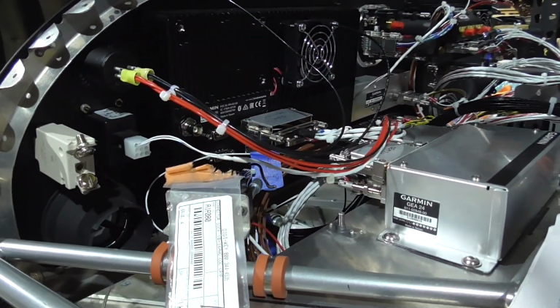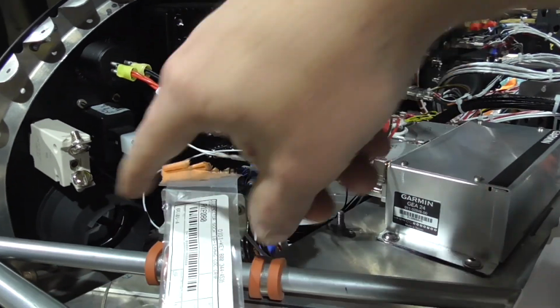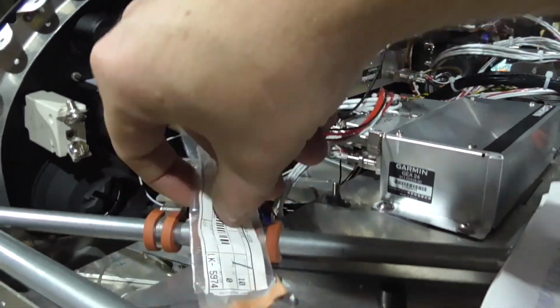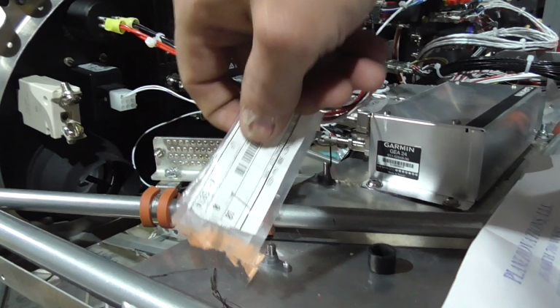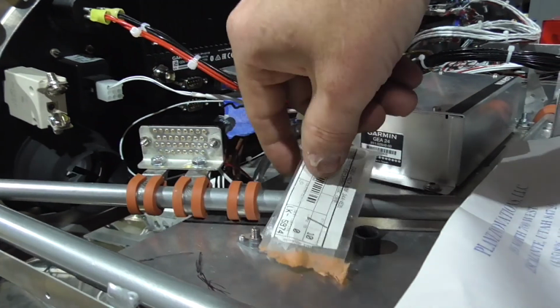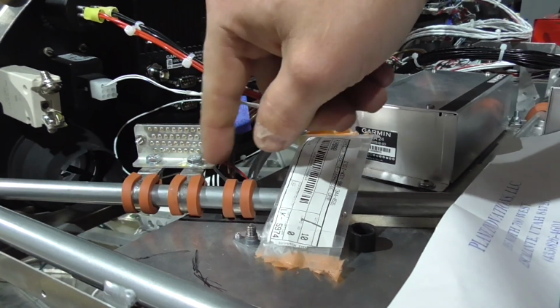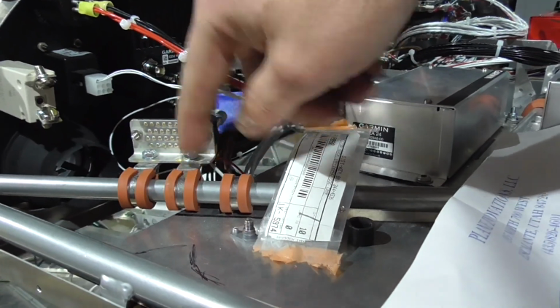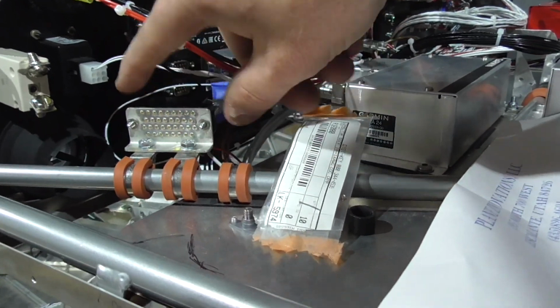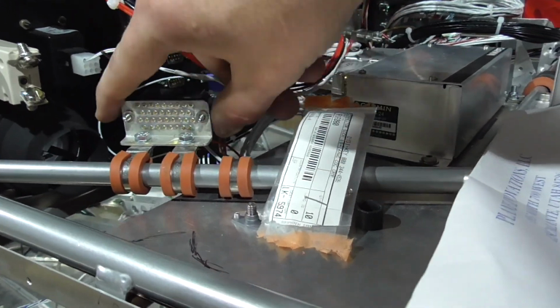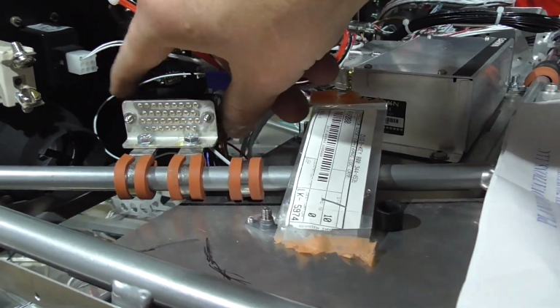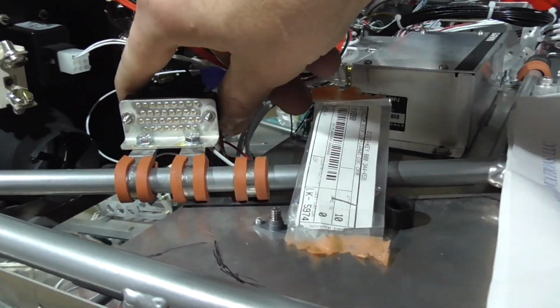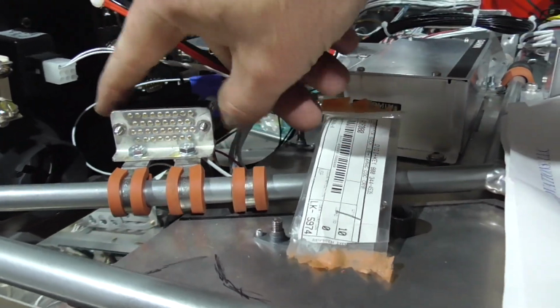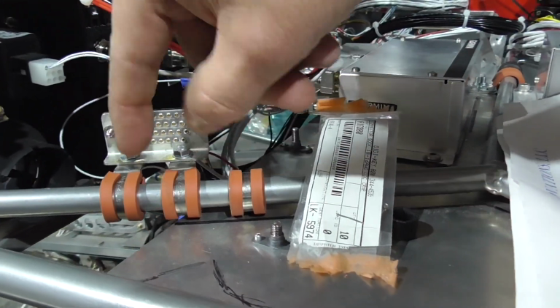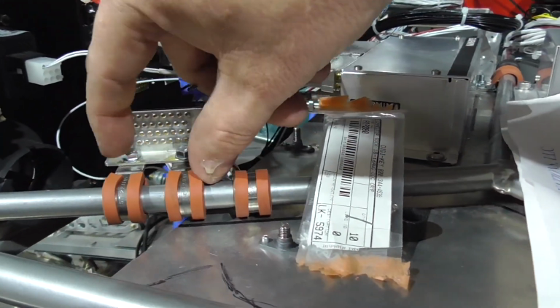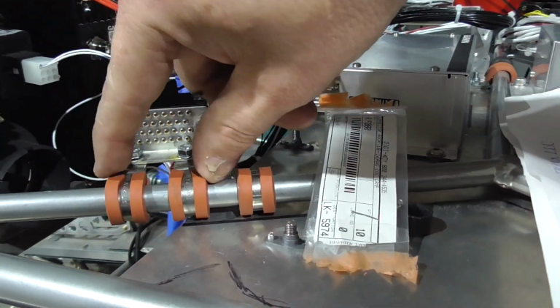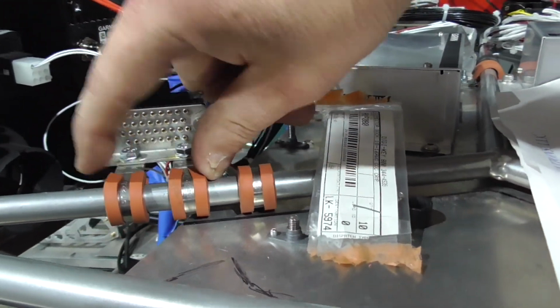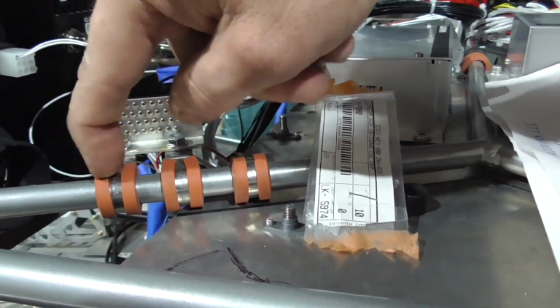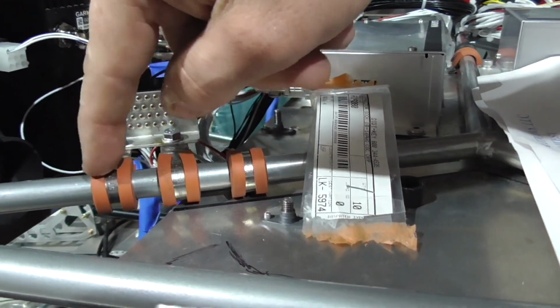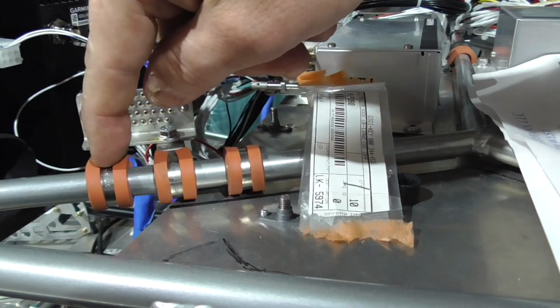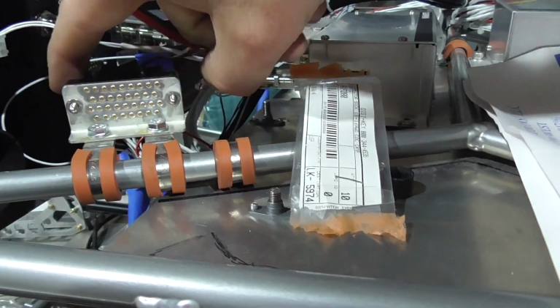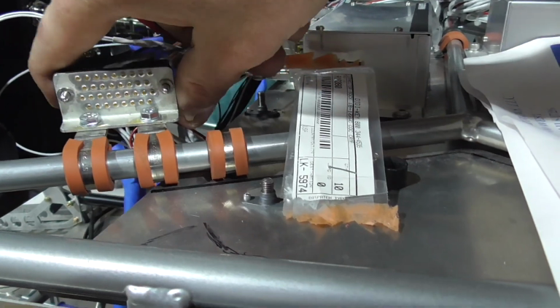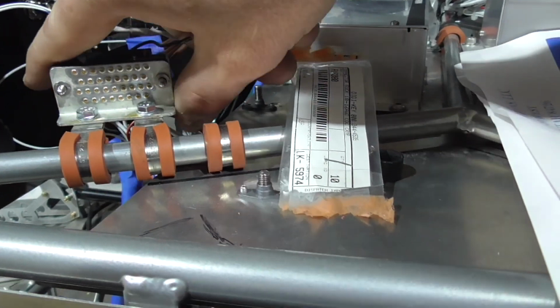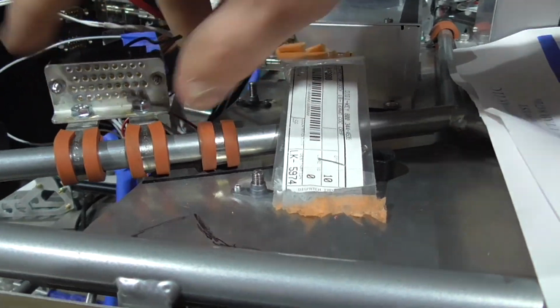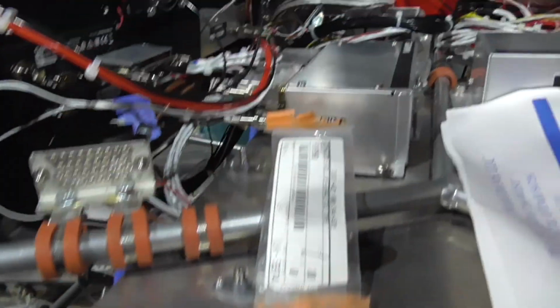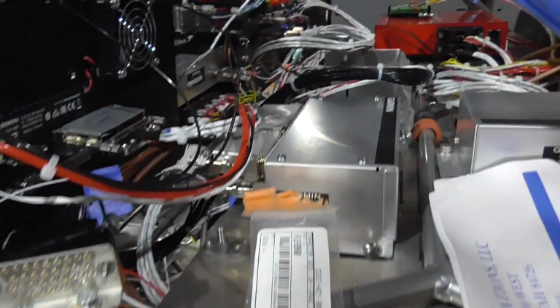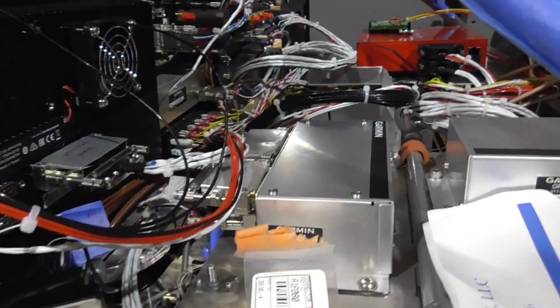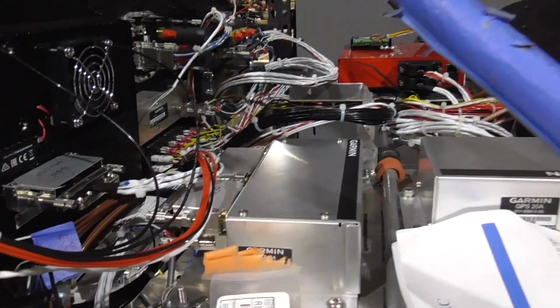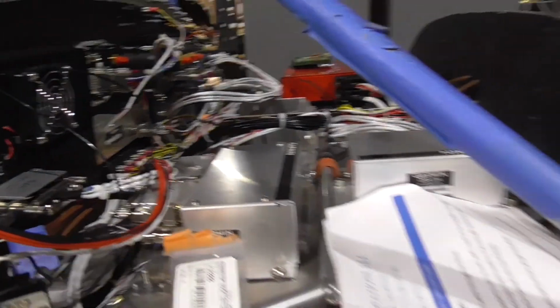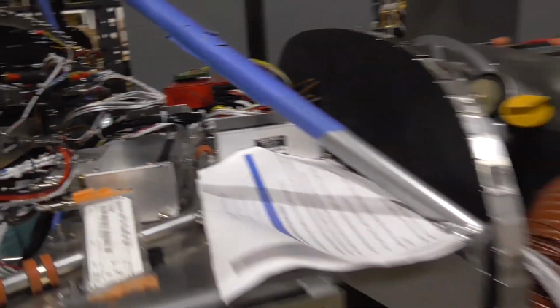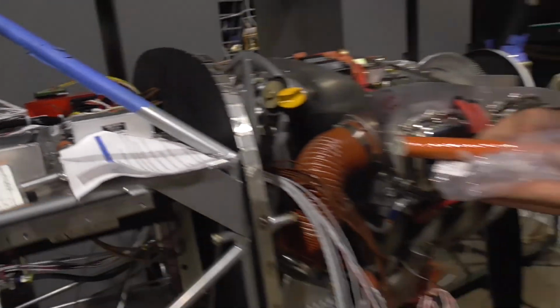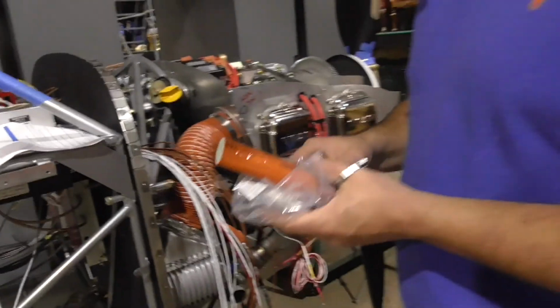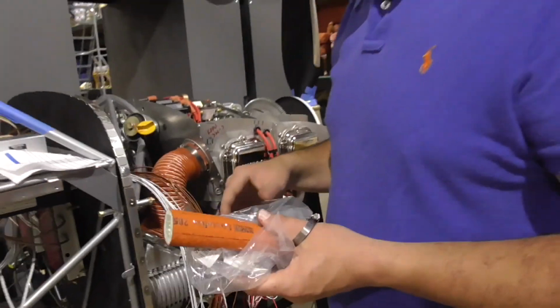This is a grounding block, and I isolated it to keep it from ground looping. These aren't the right size, so I ordered some more.